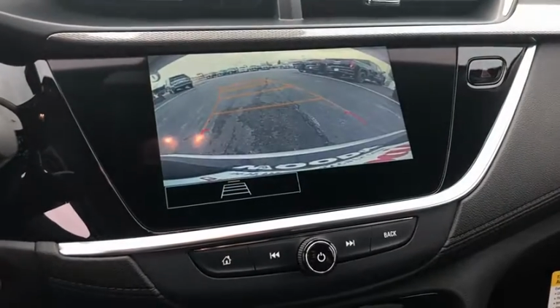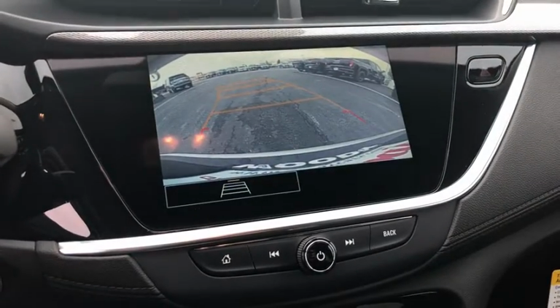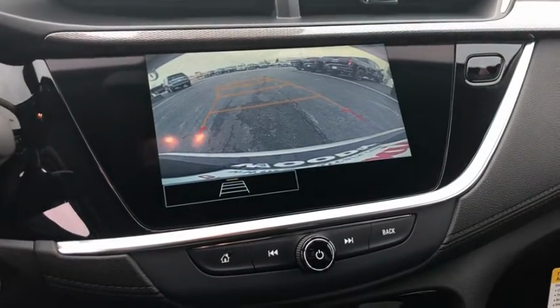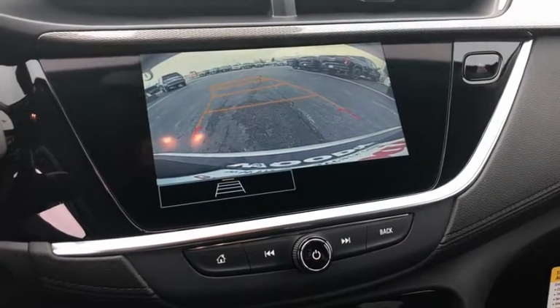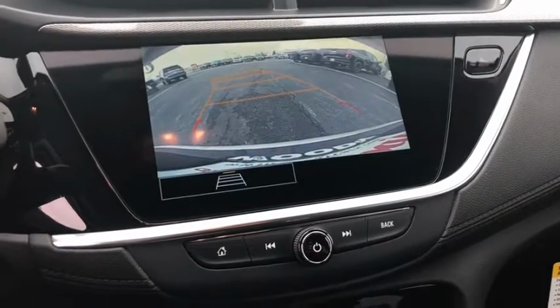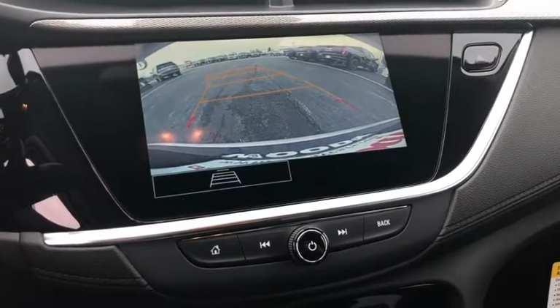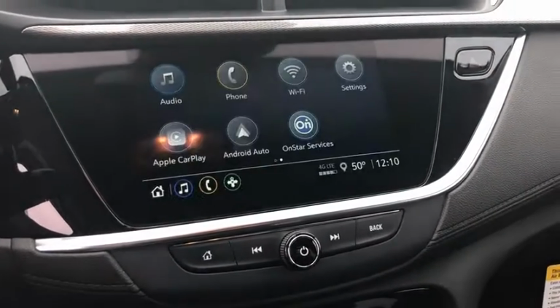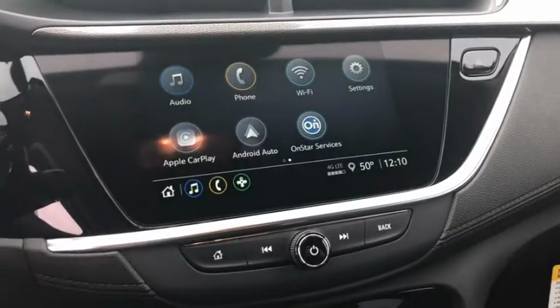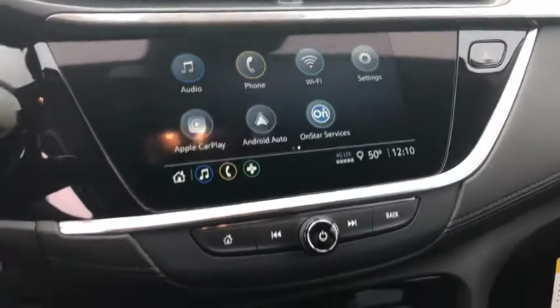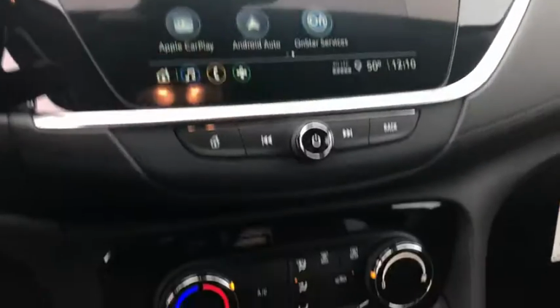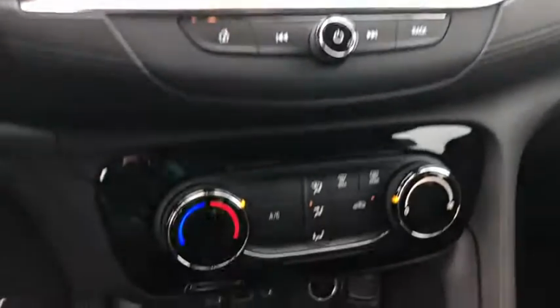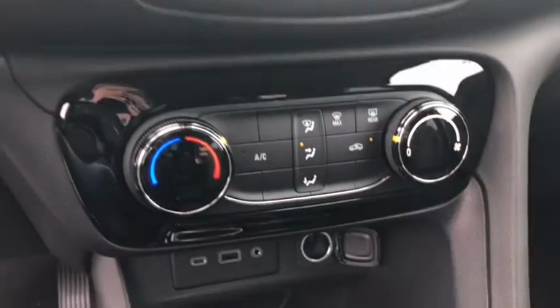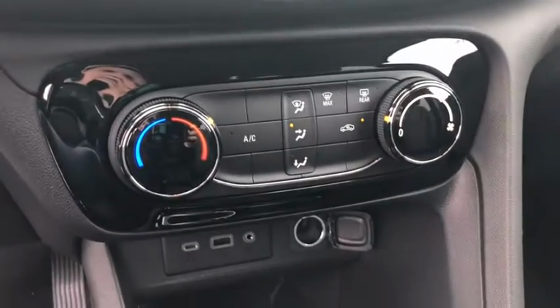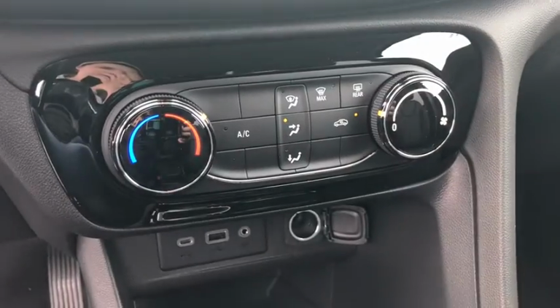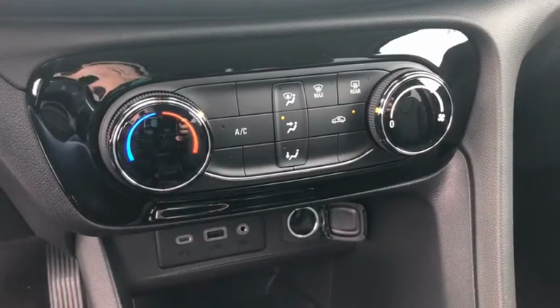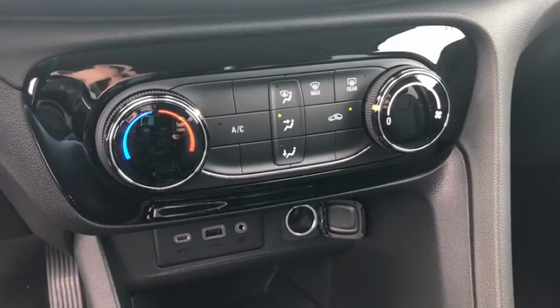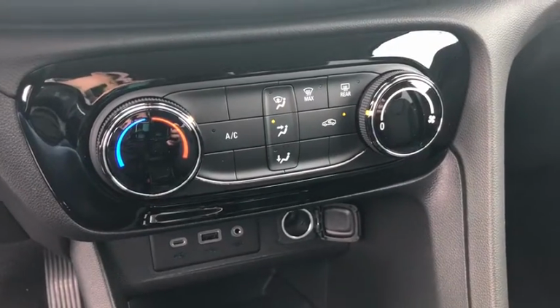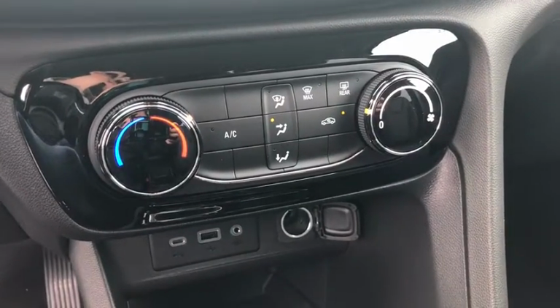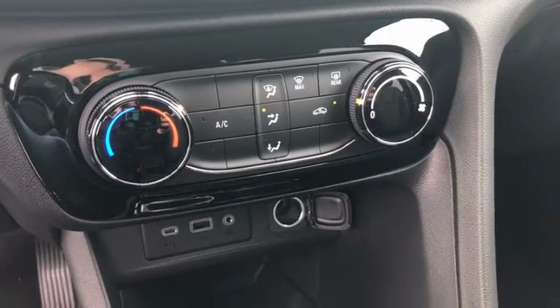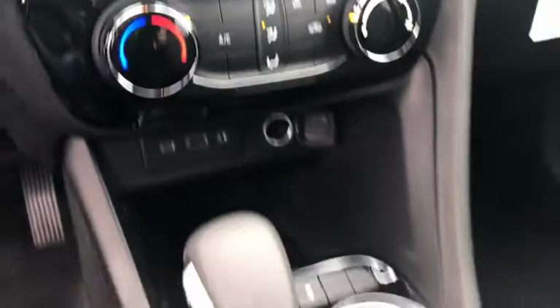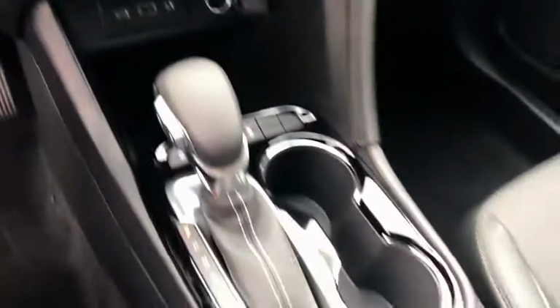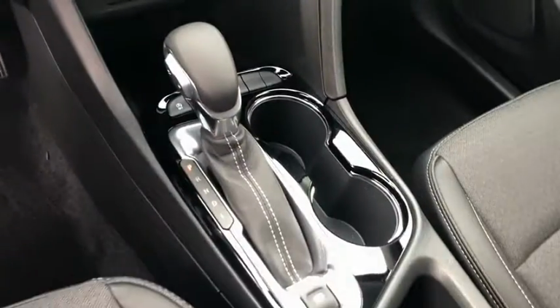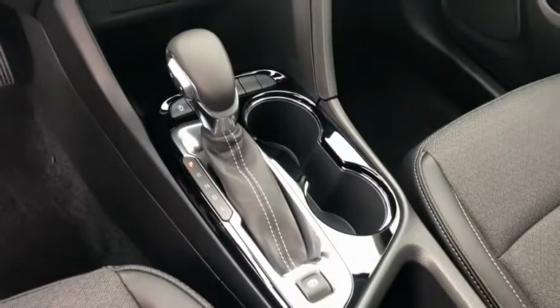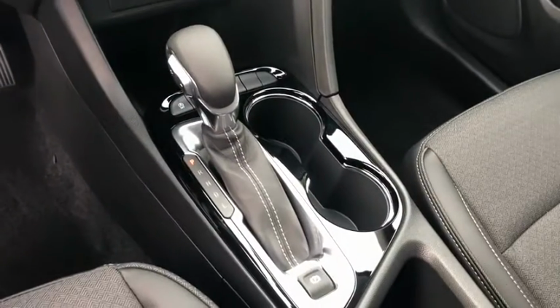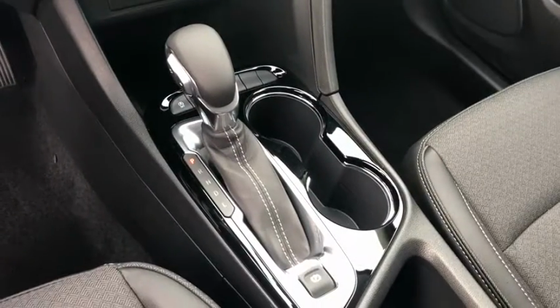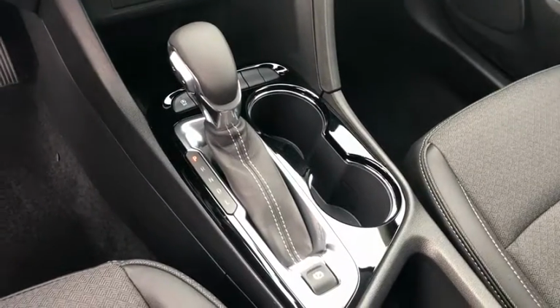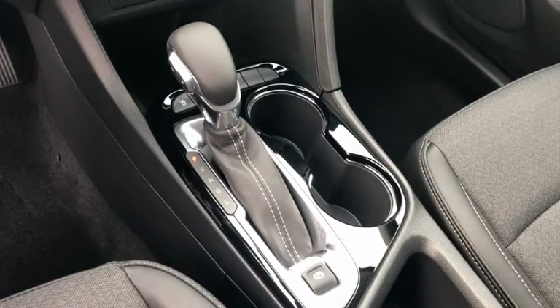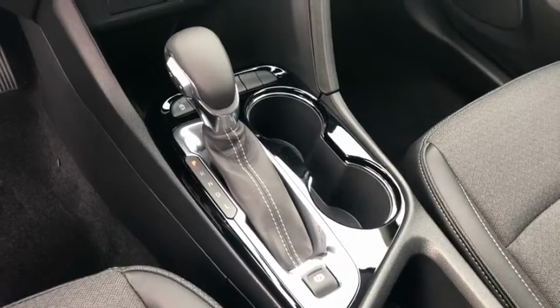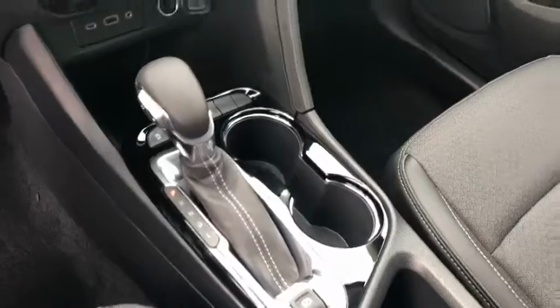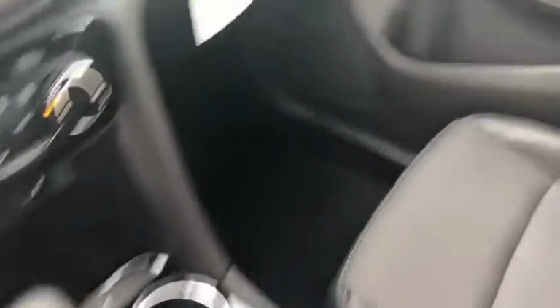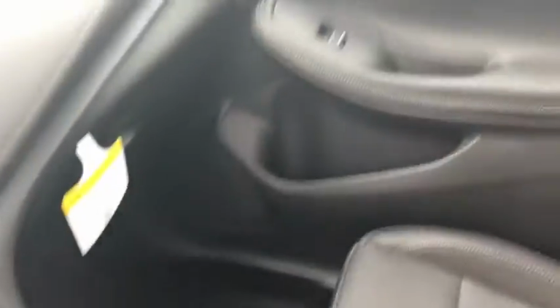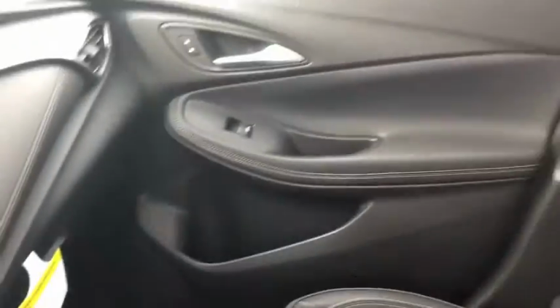Power steering, floor mats, keyless start, cruise control, aluminum wheels, four-wheel disc brakes, AM-FM stereo radio, front-wheel drive, rear defrost.